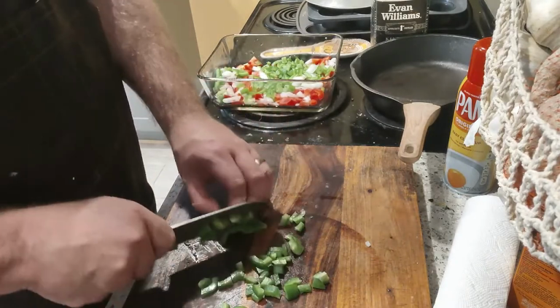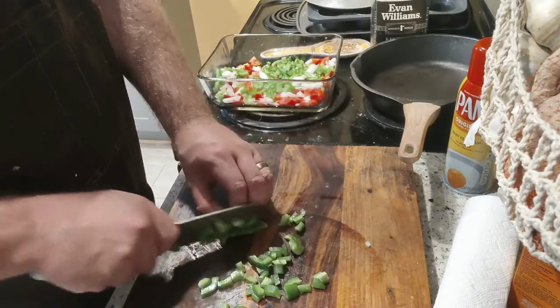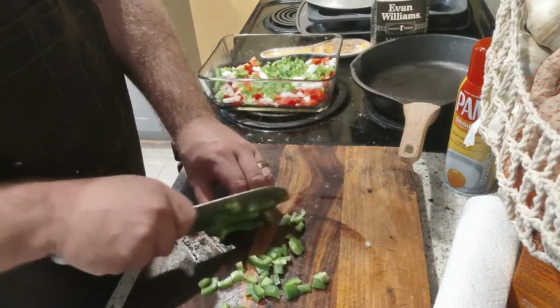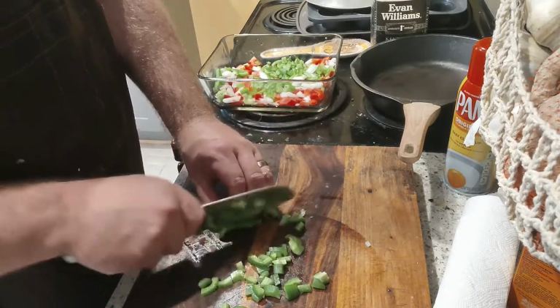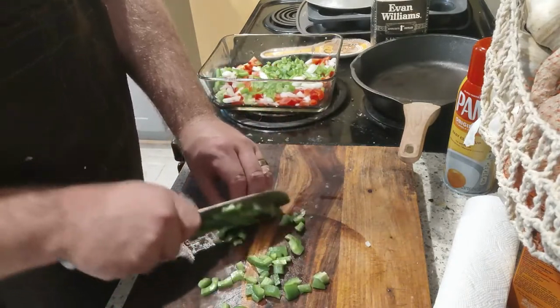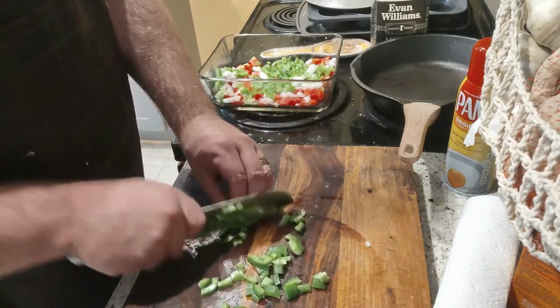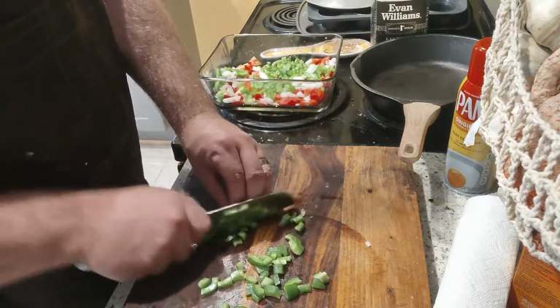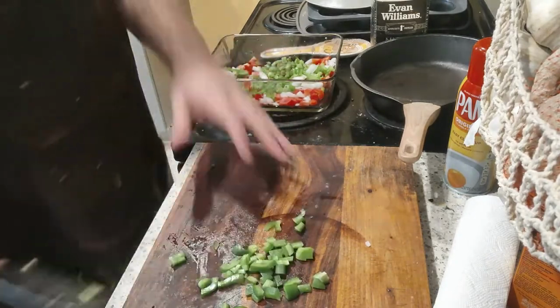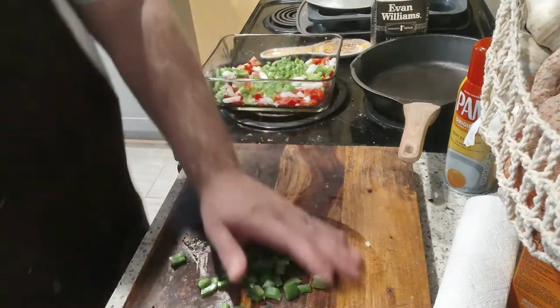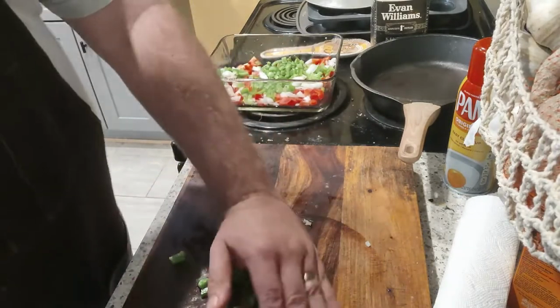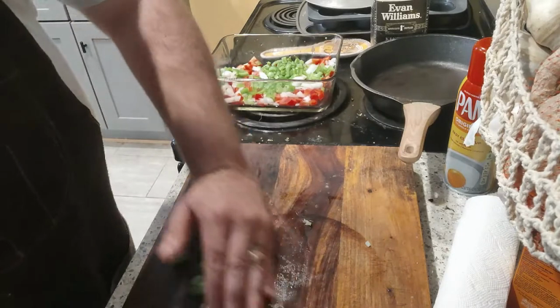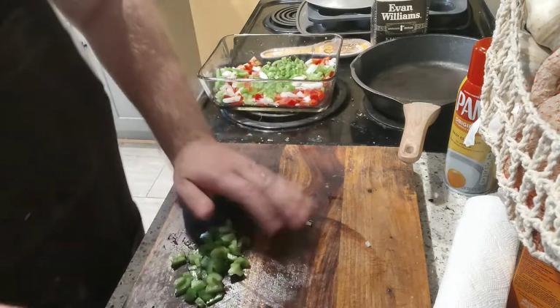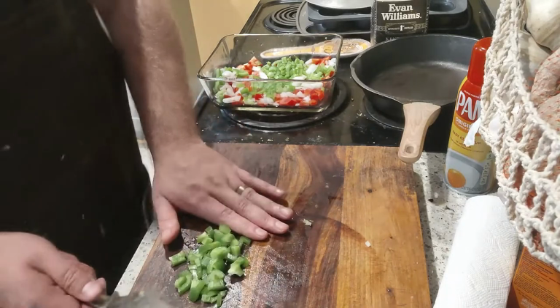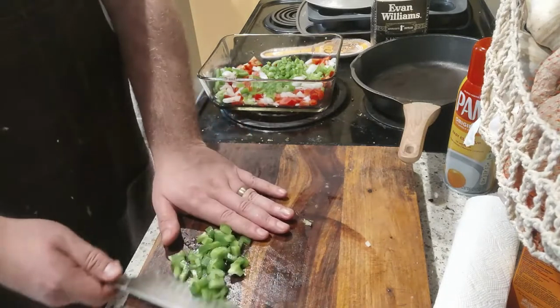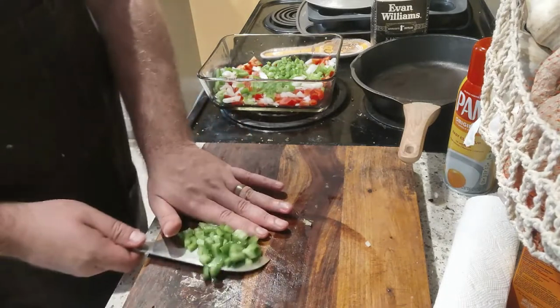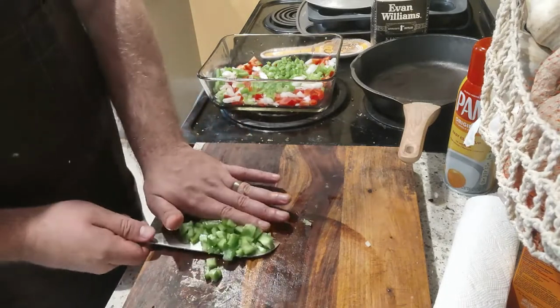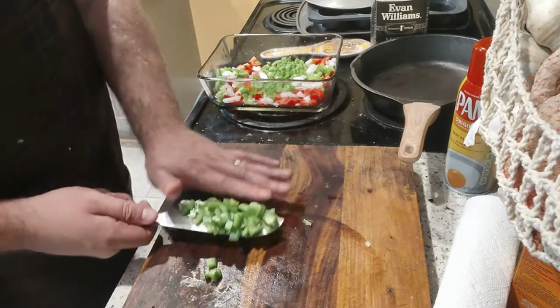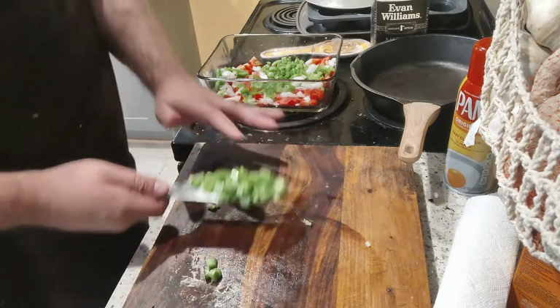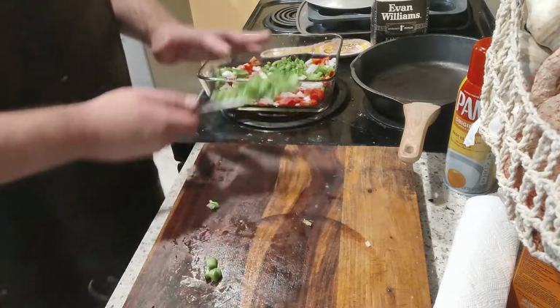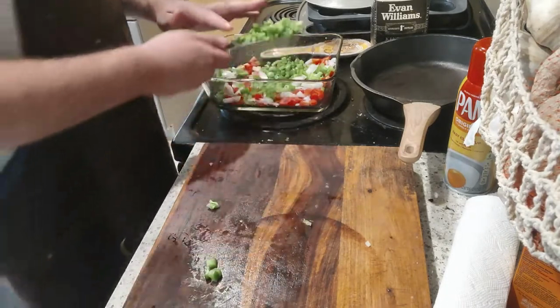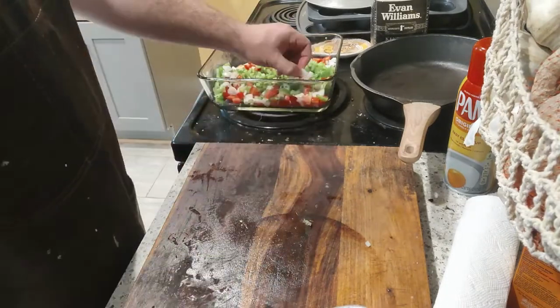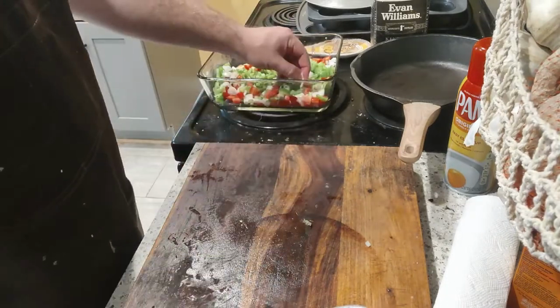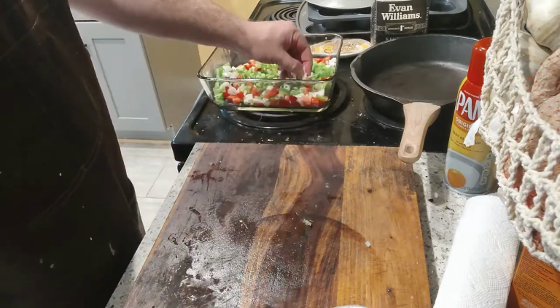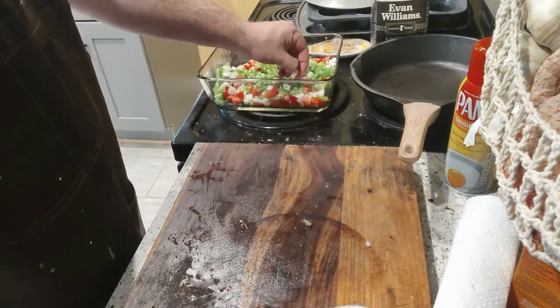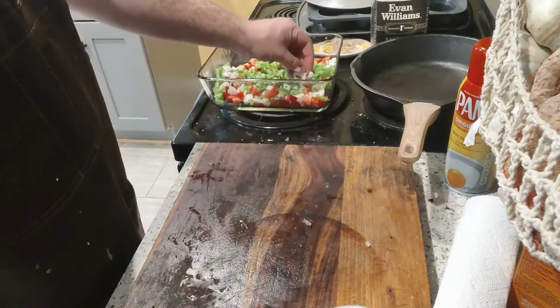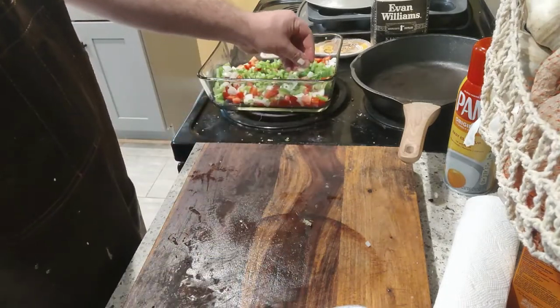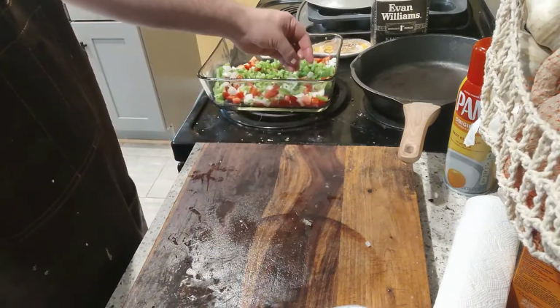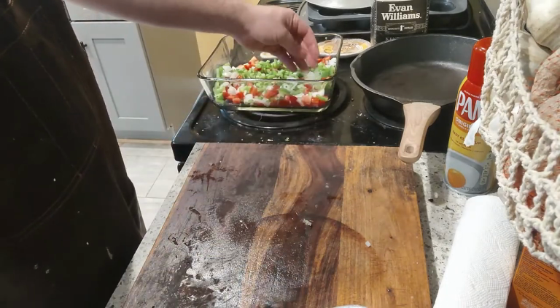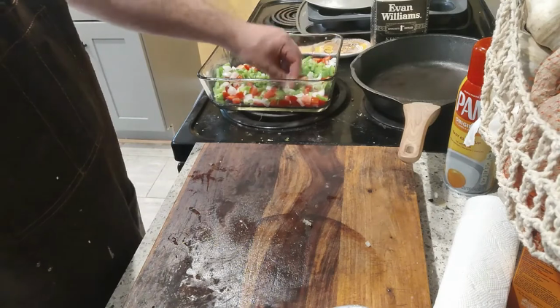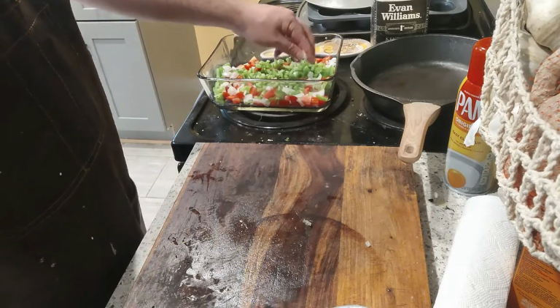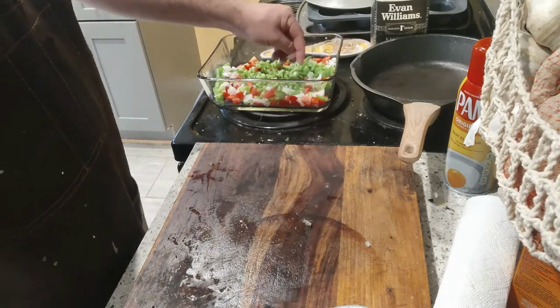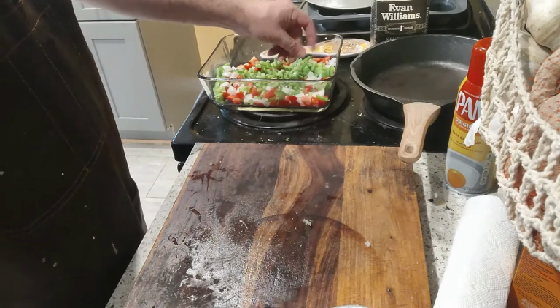Slicey slicey. So we got tomatoes, we got onions, we got green peppers. We're not gonna throw the garlic in yet. Watch this — this is how we're gonna come at it sideways.